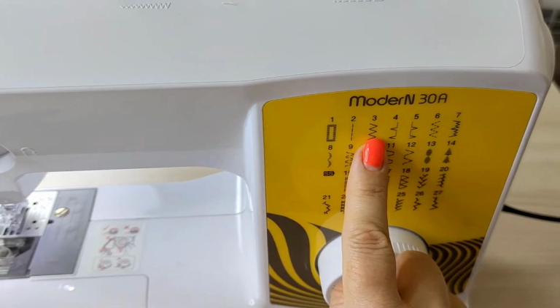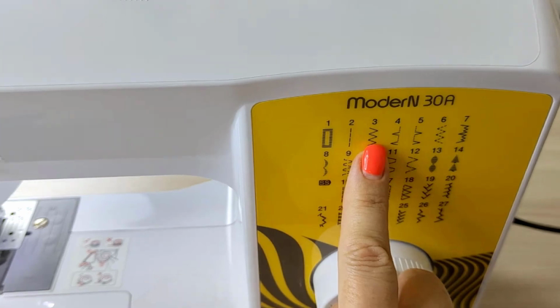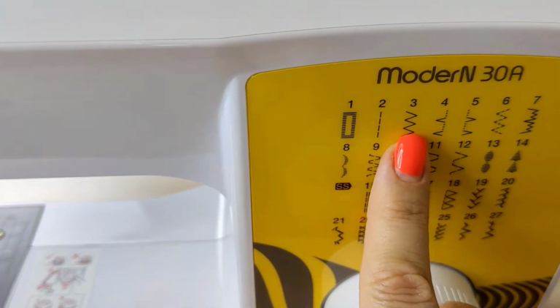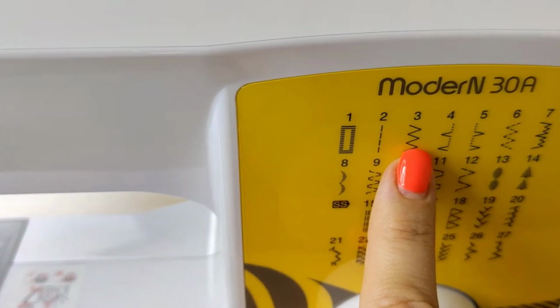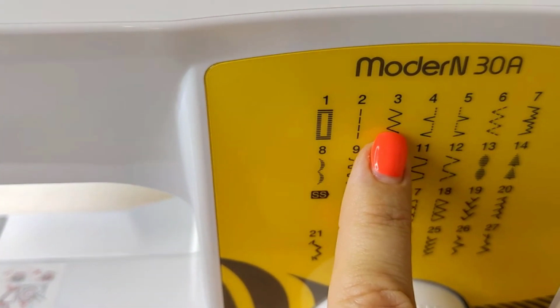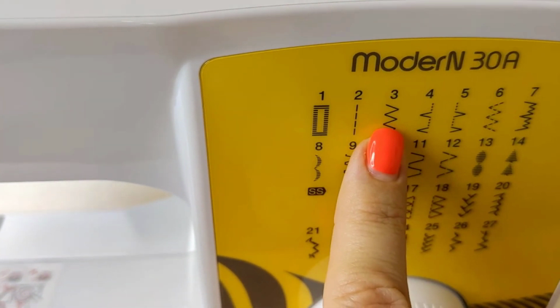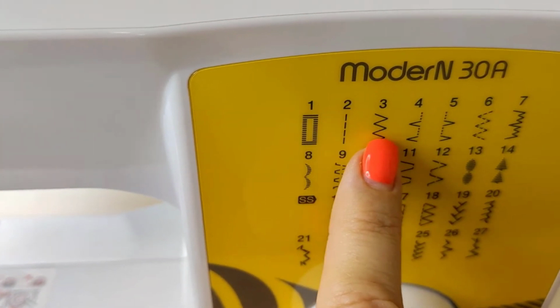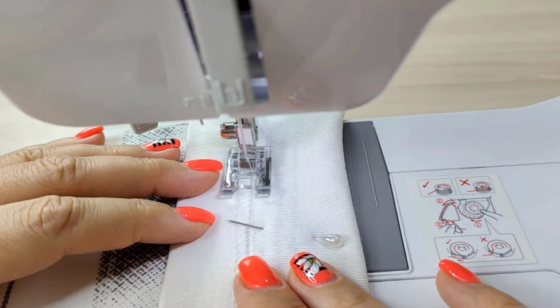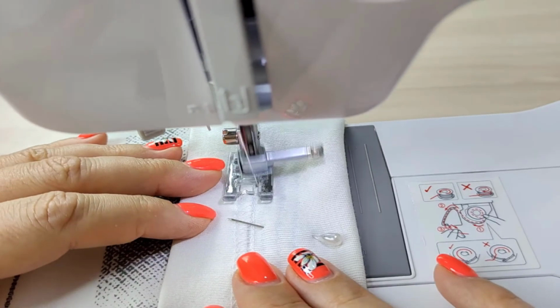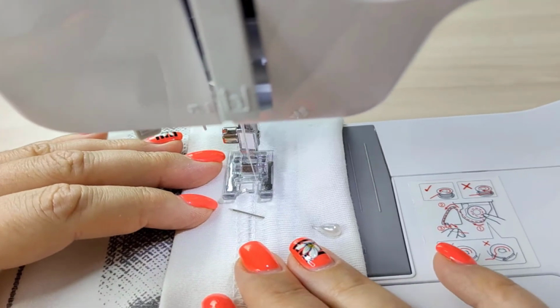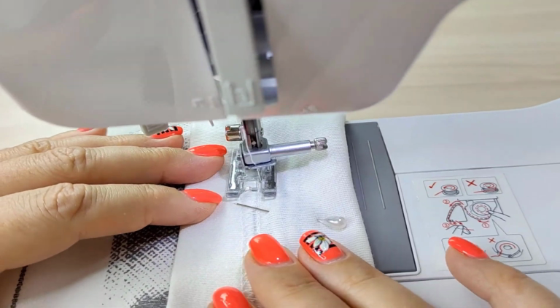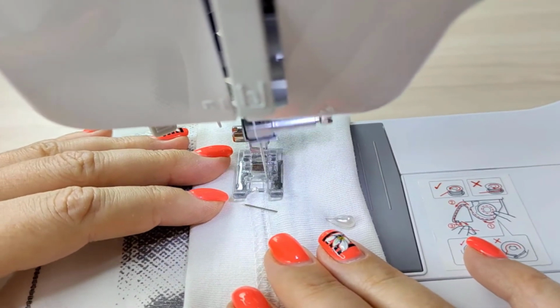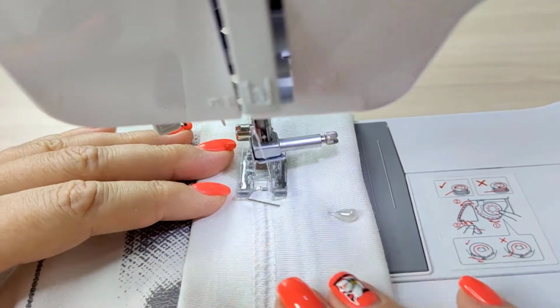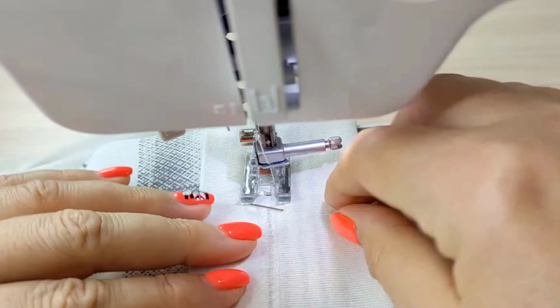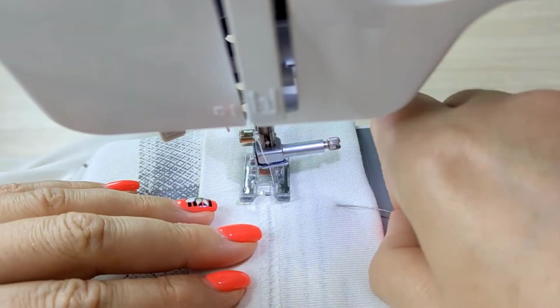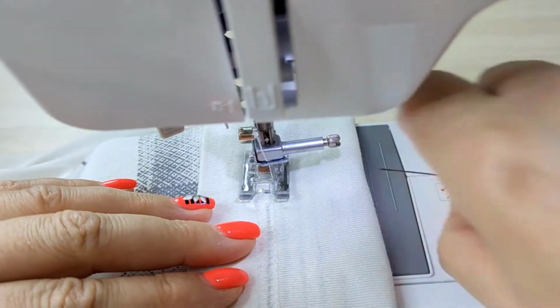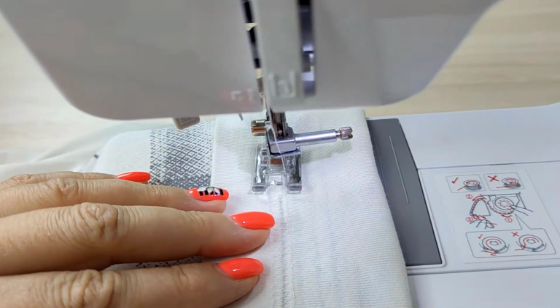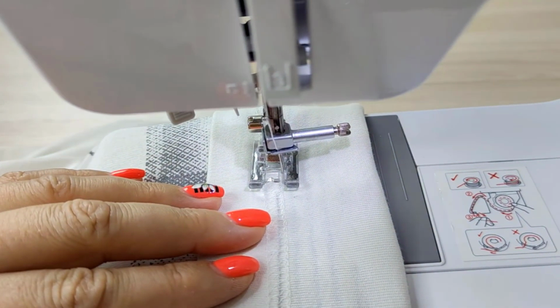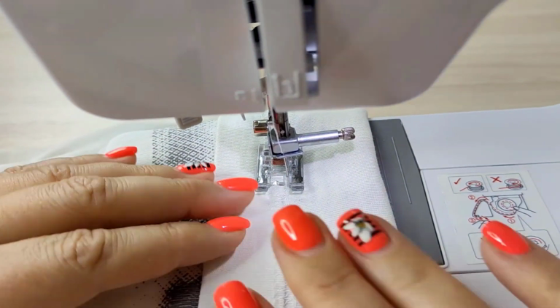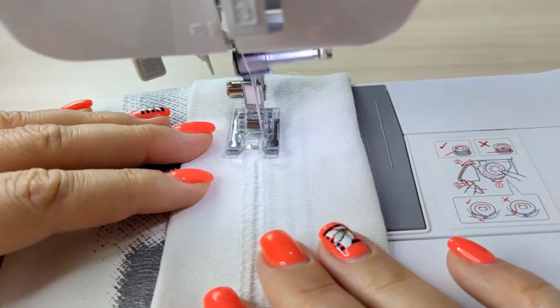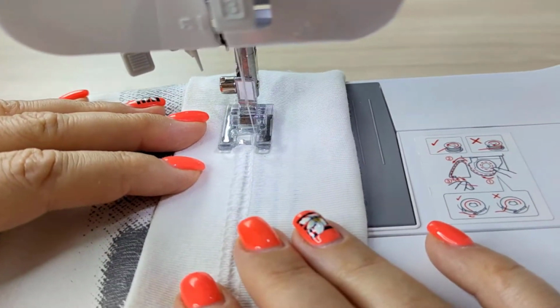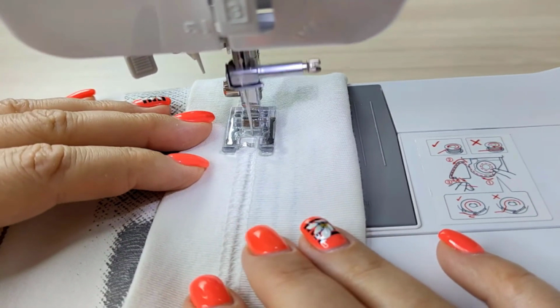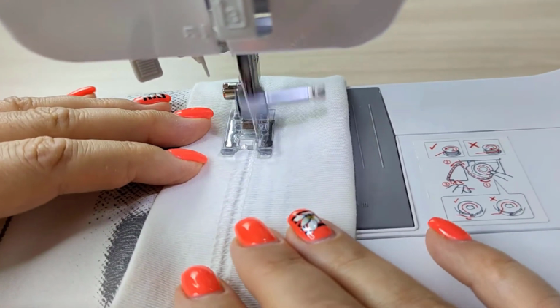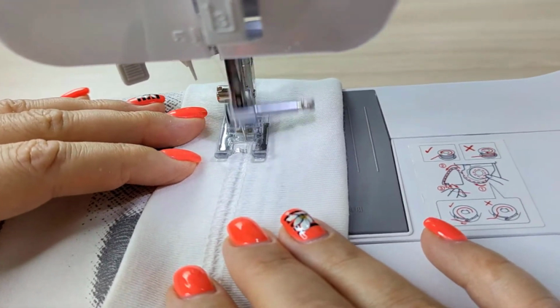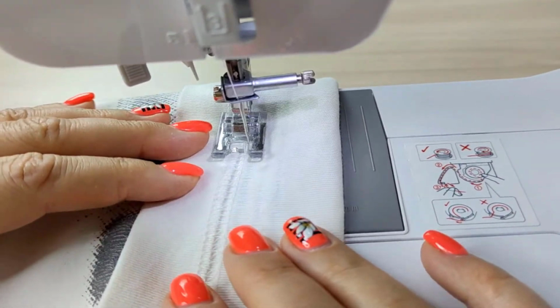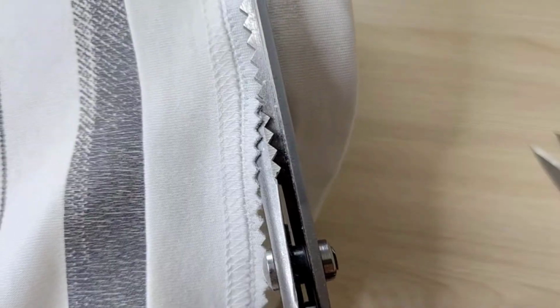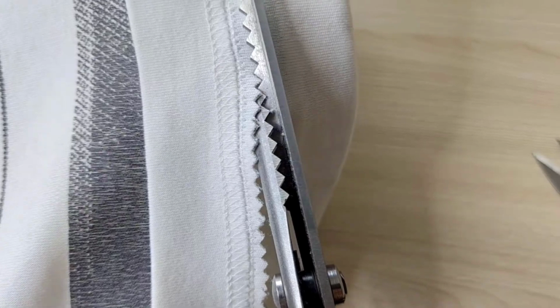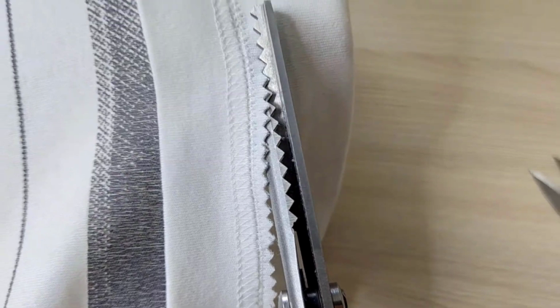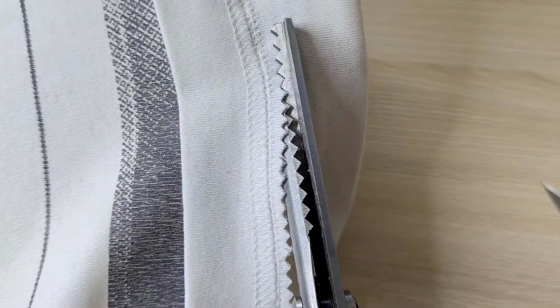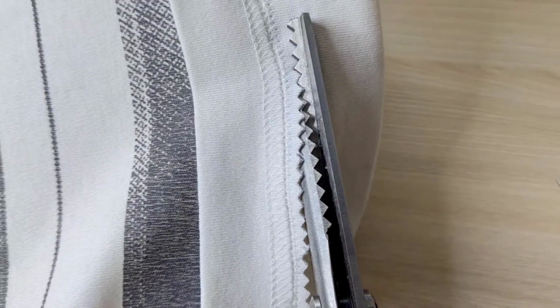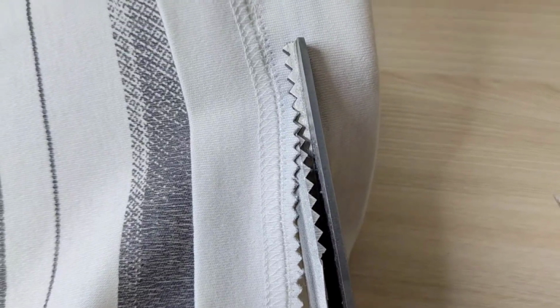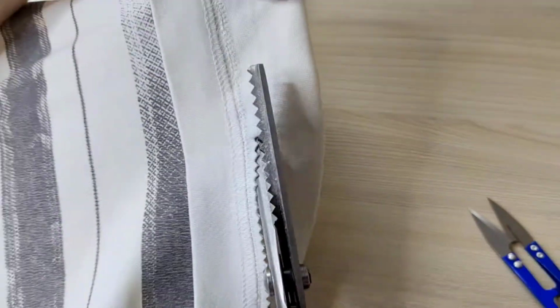Next, set your sewing machine to a zigzag stitch and sew along the original stitching line of the shirt to secure the fold. After sewing, use zigzag scissors to trim any excess fabric below the new seam.